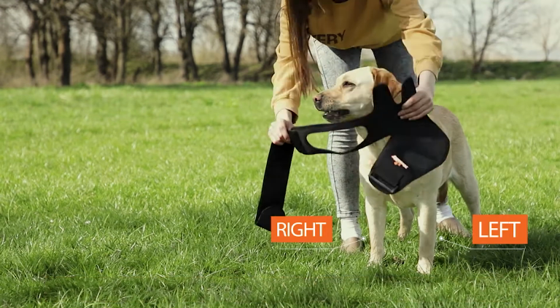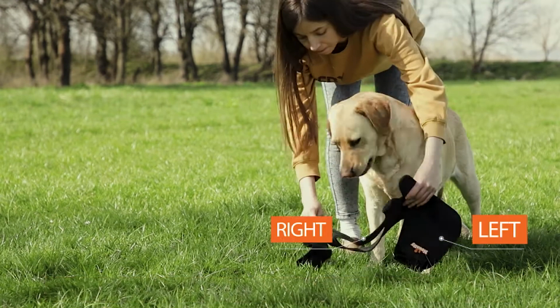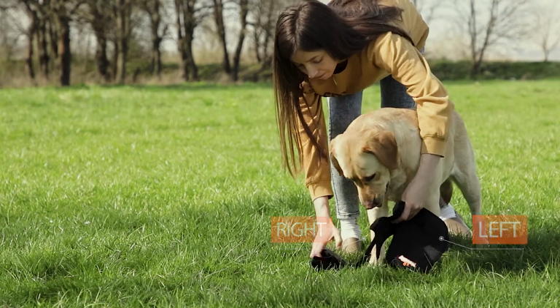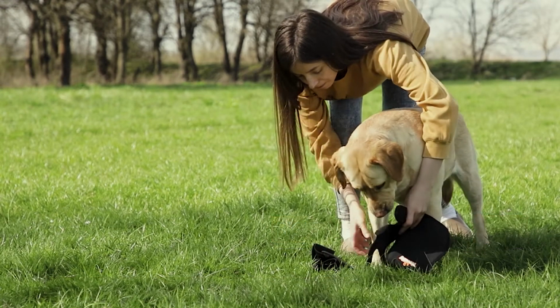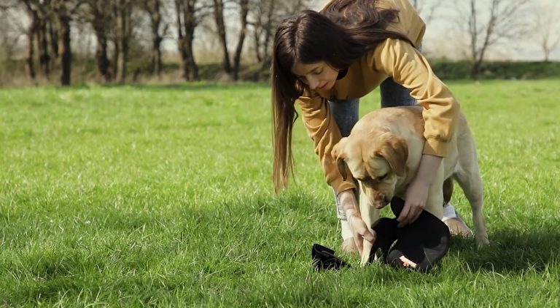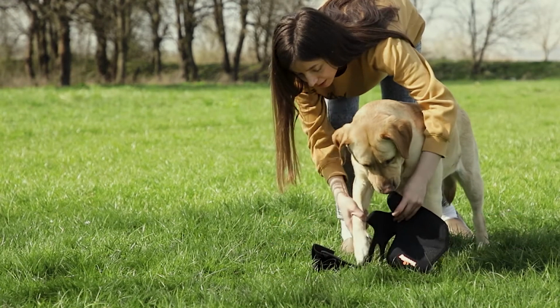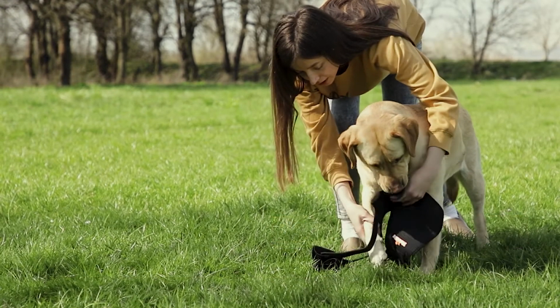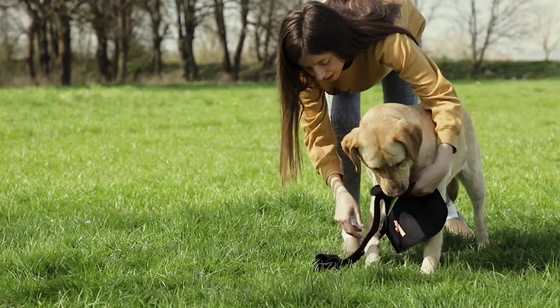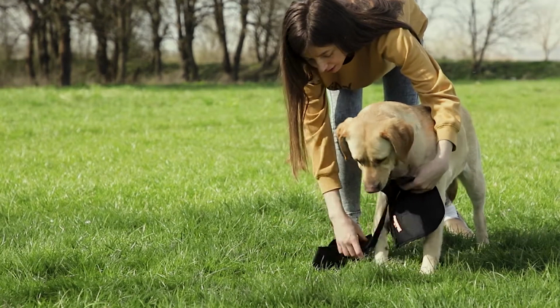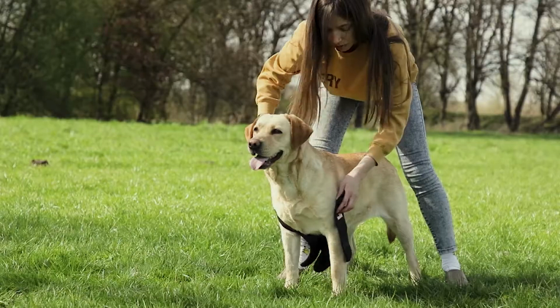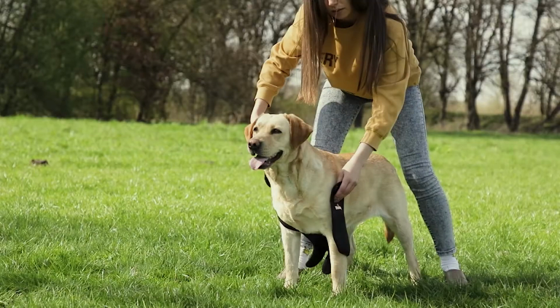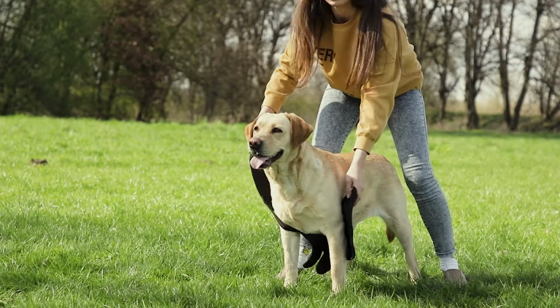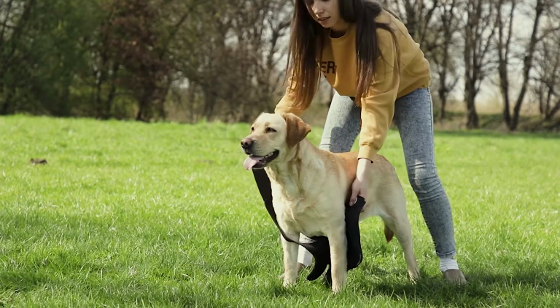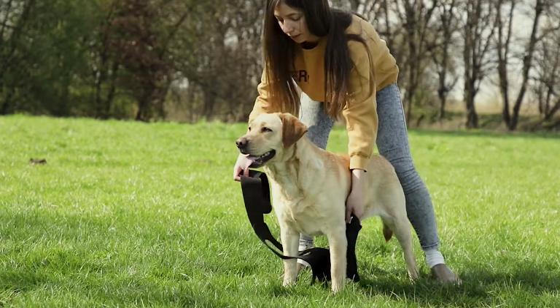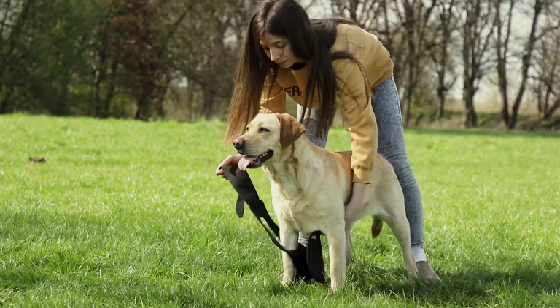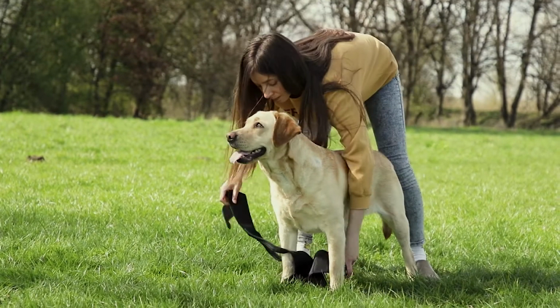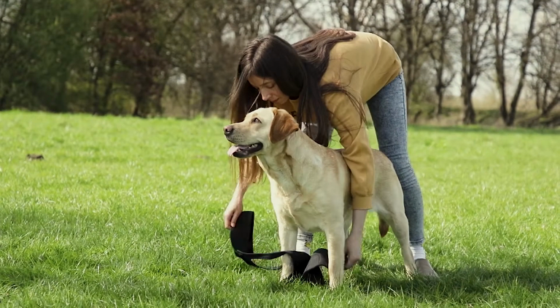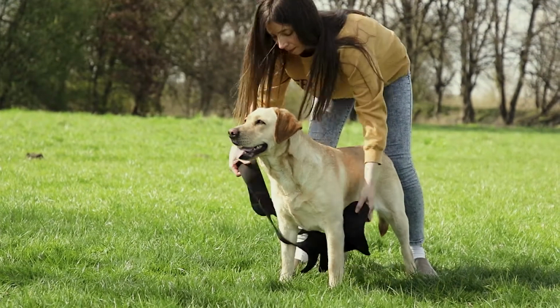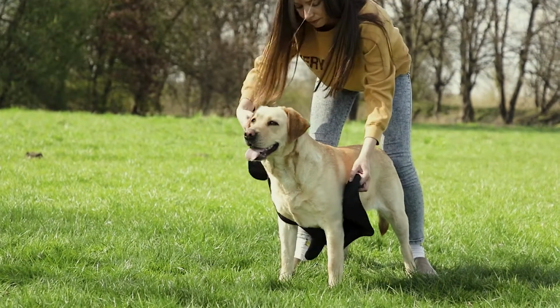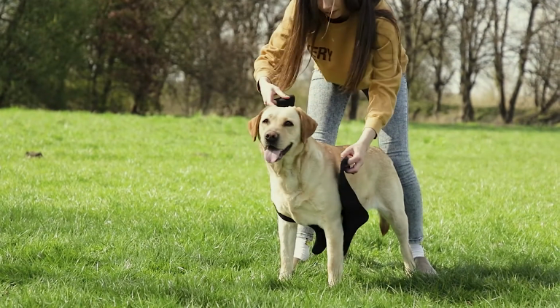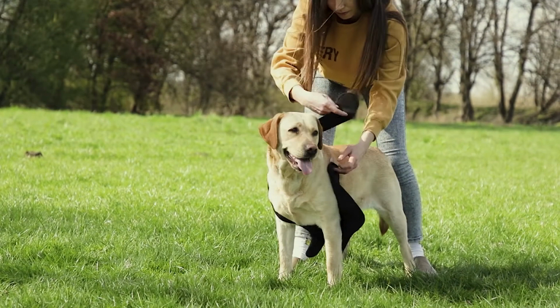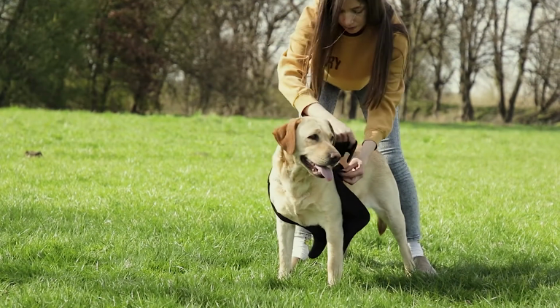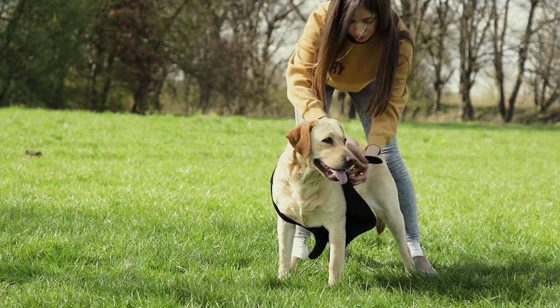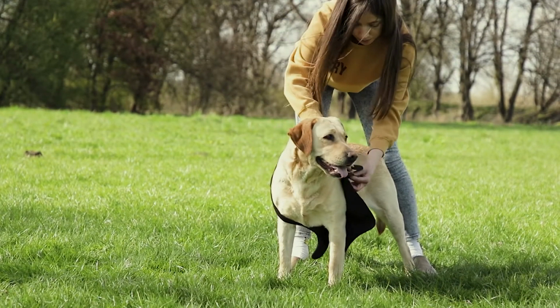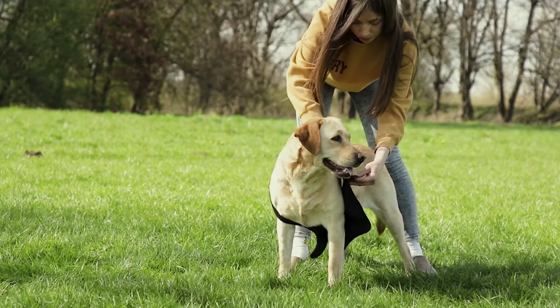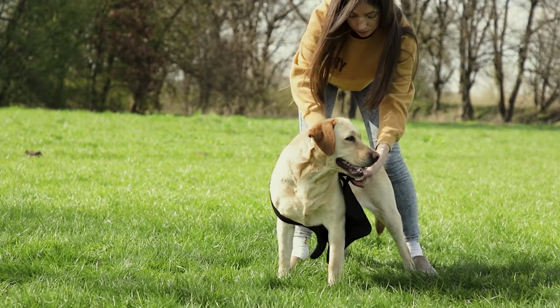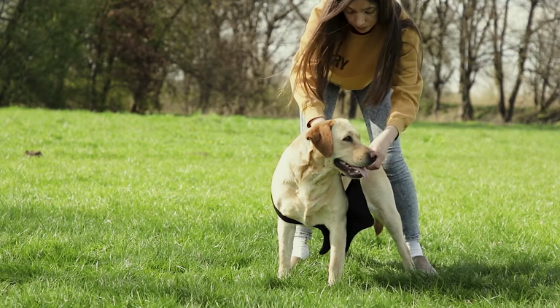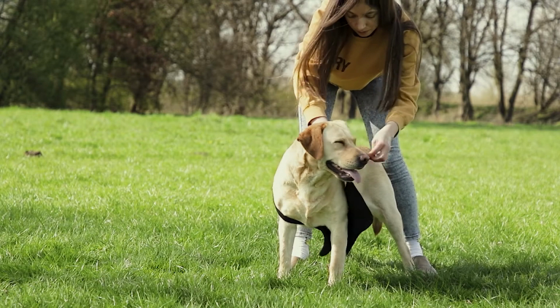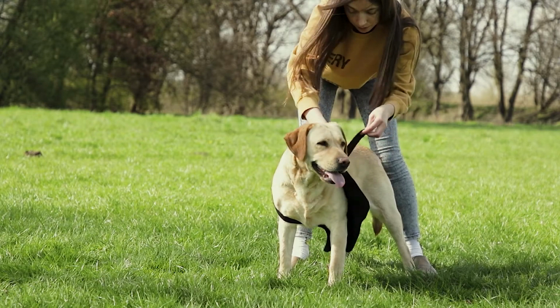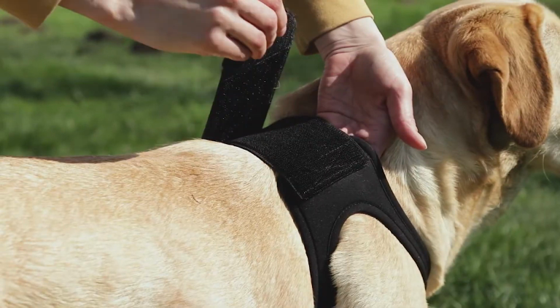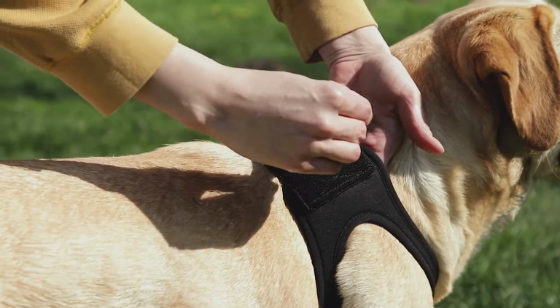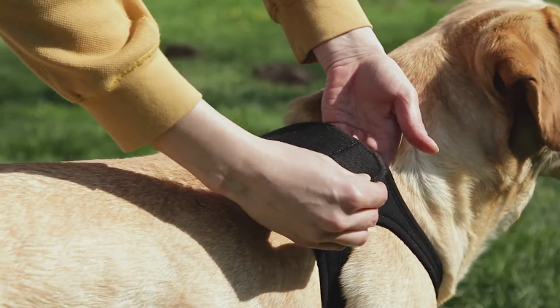With your dog standing, slide the brace underneath. Lift and put the unaffected leg through the opening. Wrap the strap around her back, then push it through the buckle and snap the Velcro.